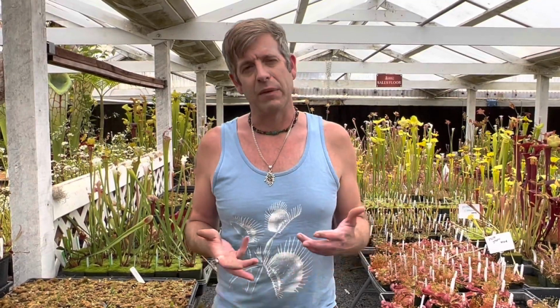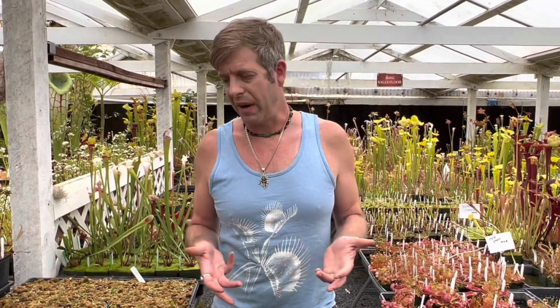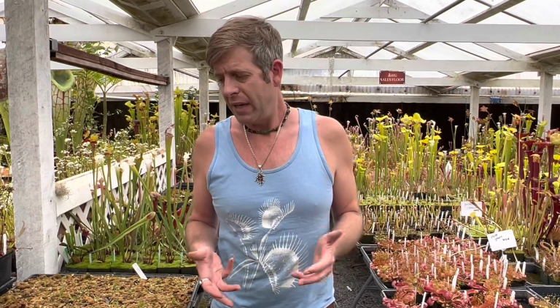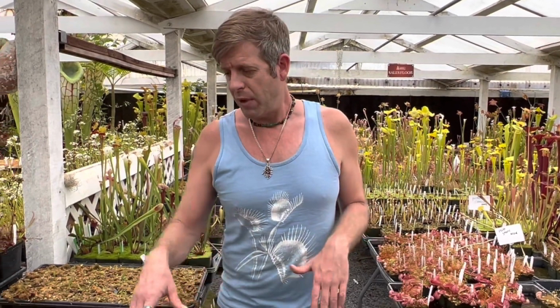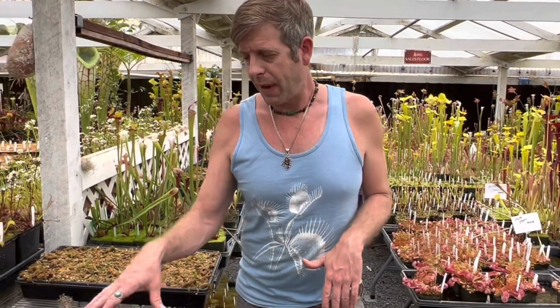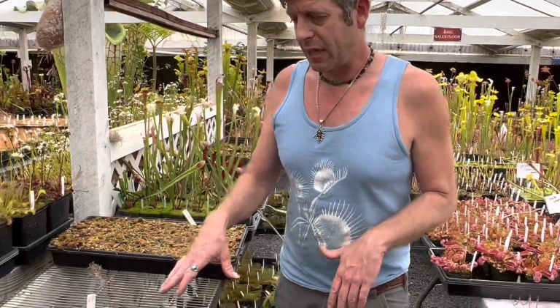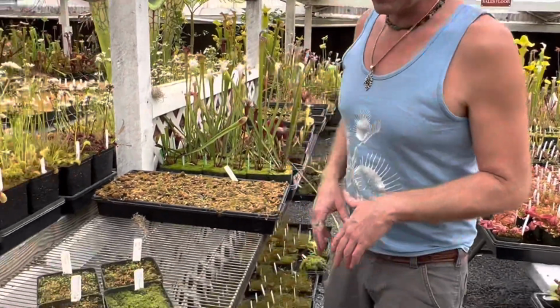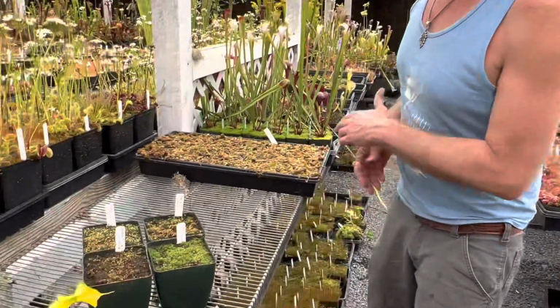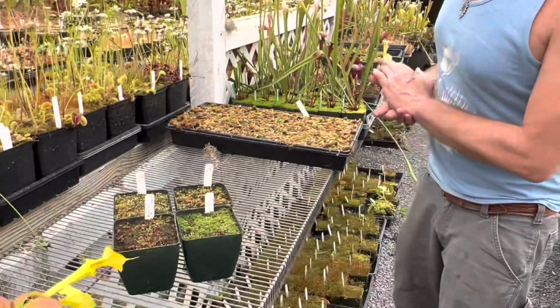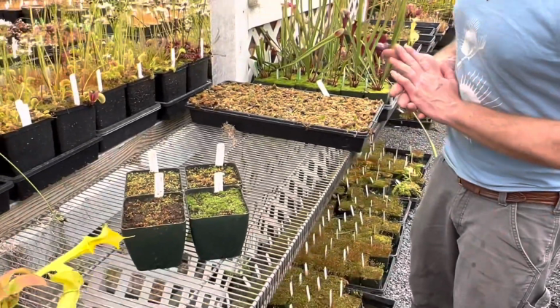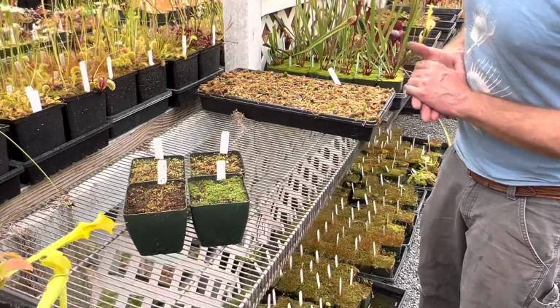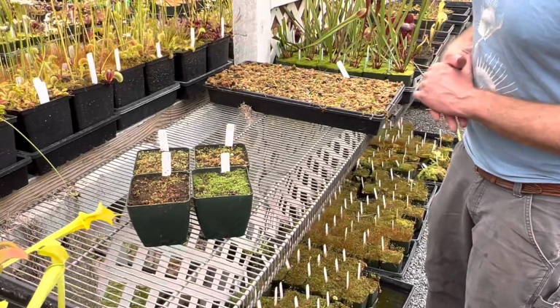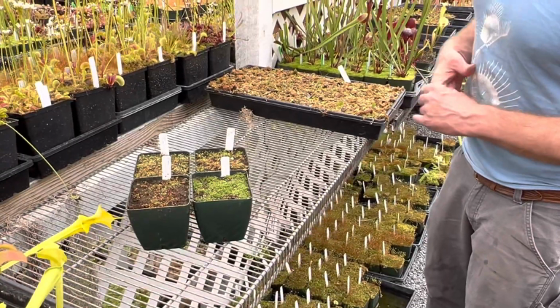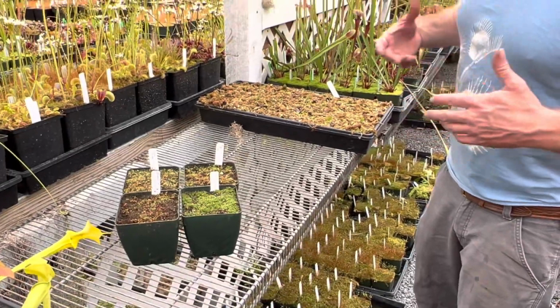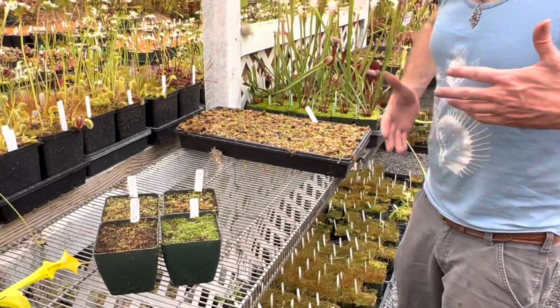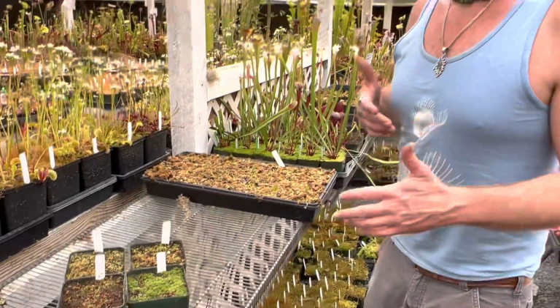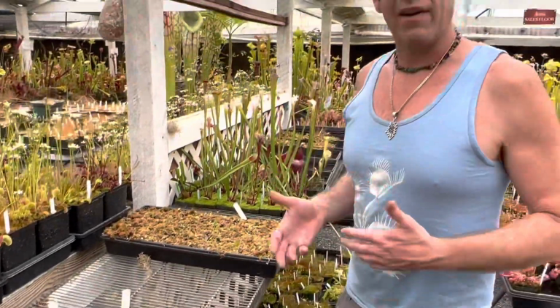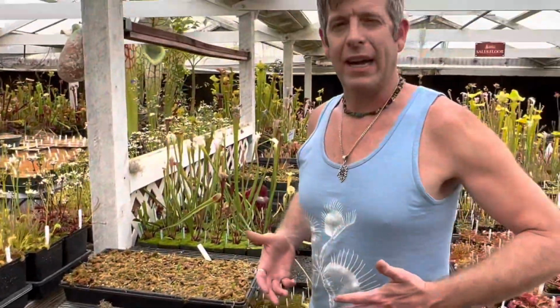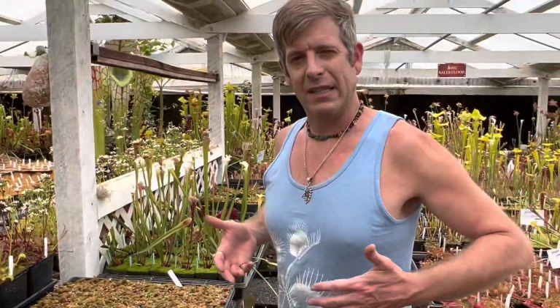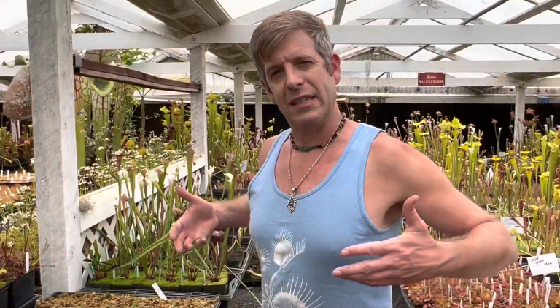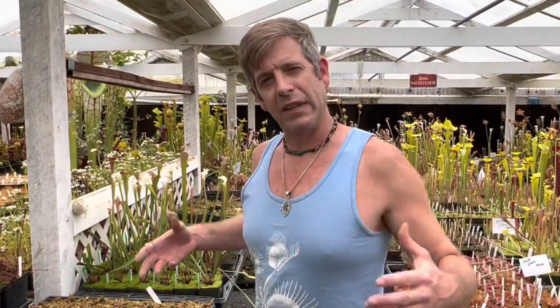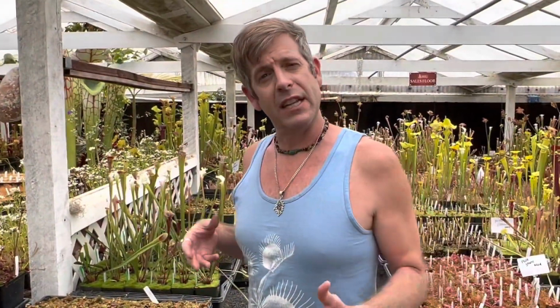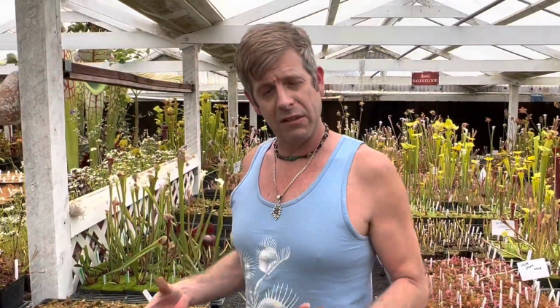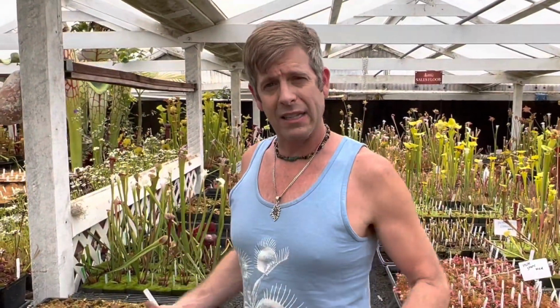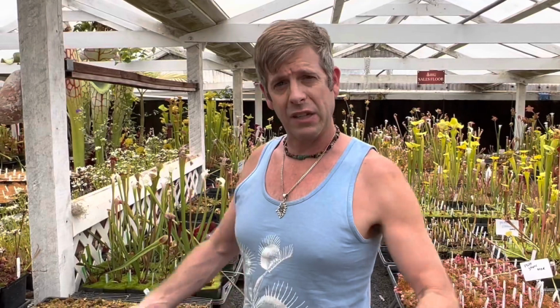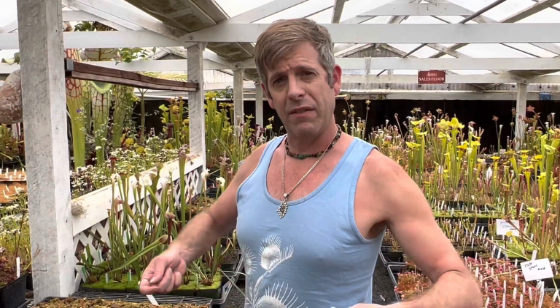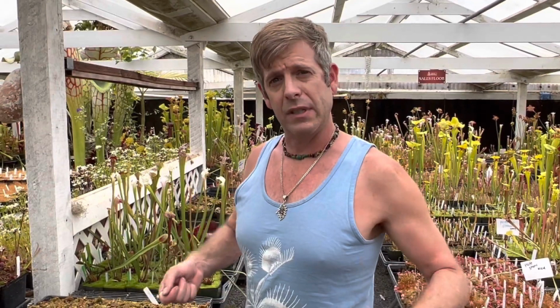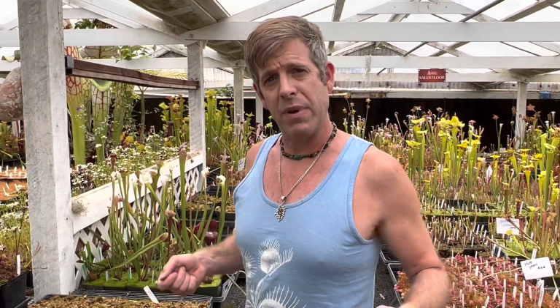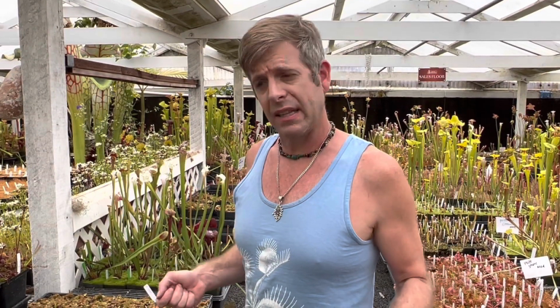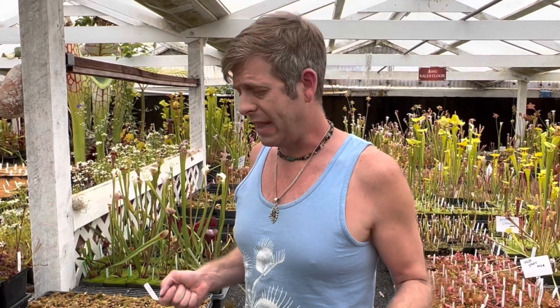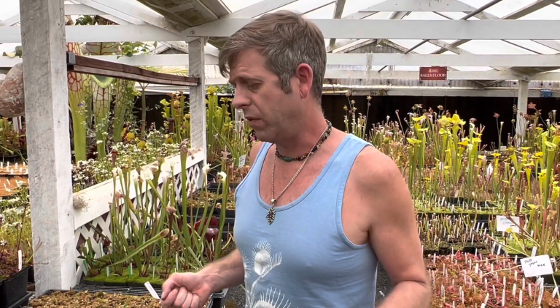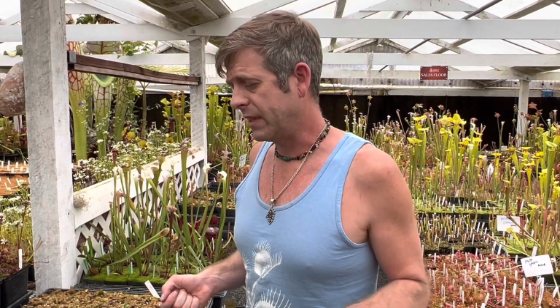Most of these pots here, because I sterilized the soil, the moss hasn't really sprouted yet. It didn't really get a chance to do that until I took them out of the bins that I had them in over the winter.